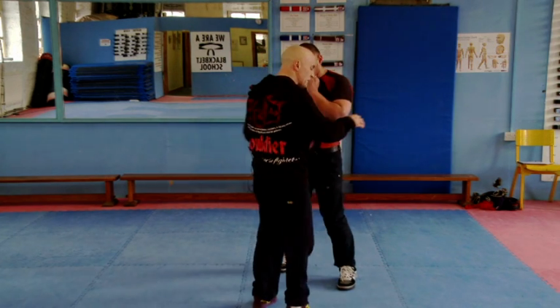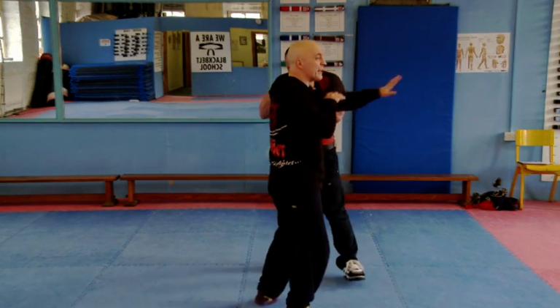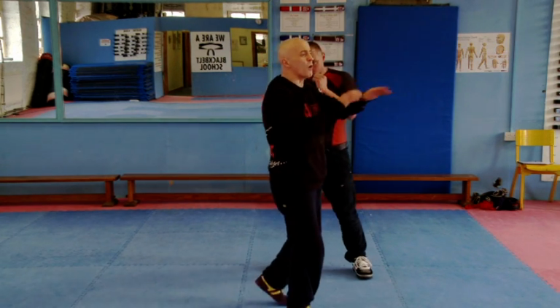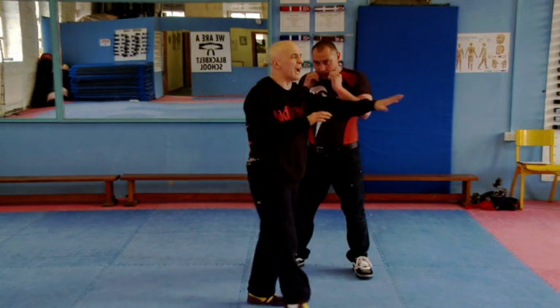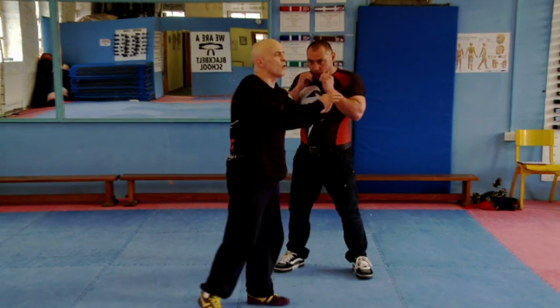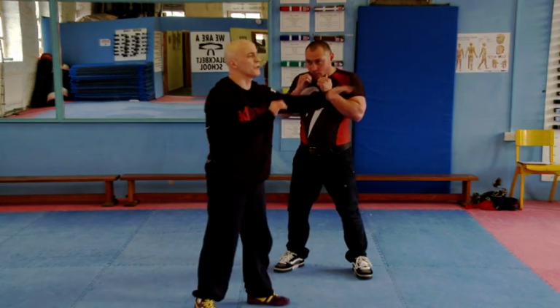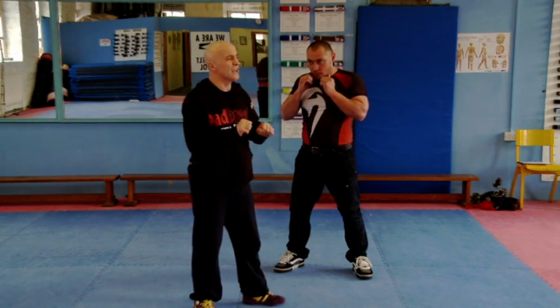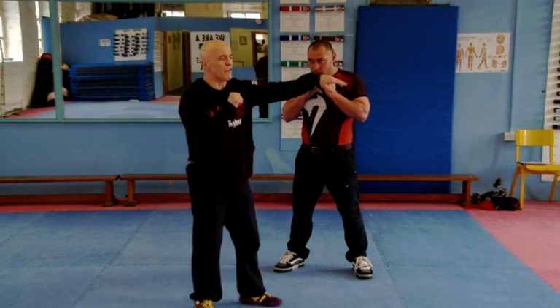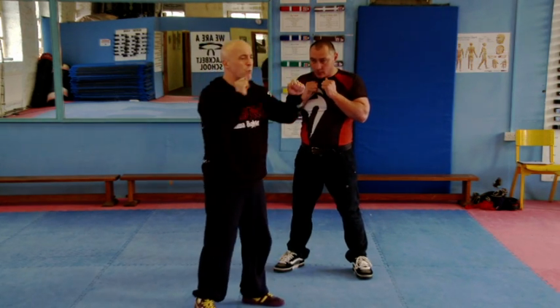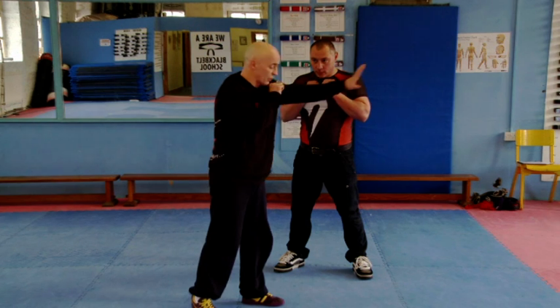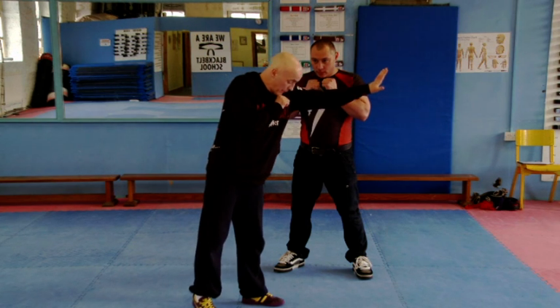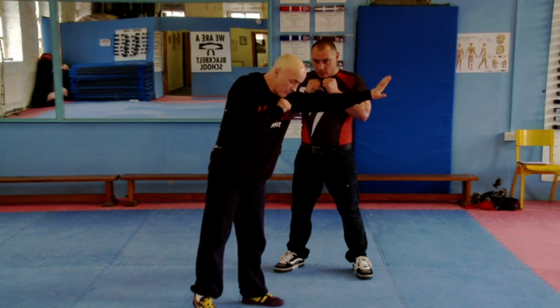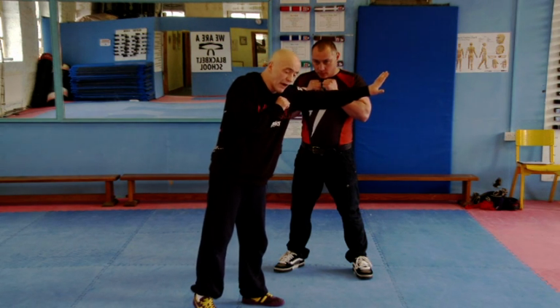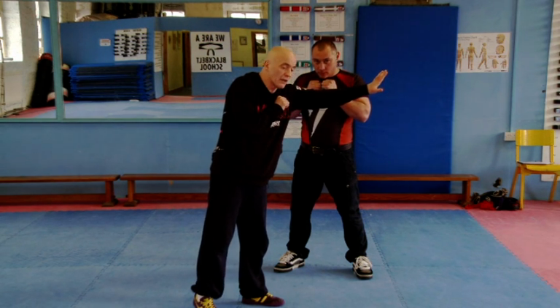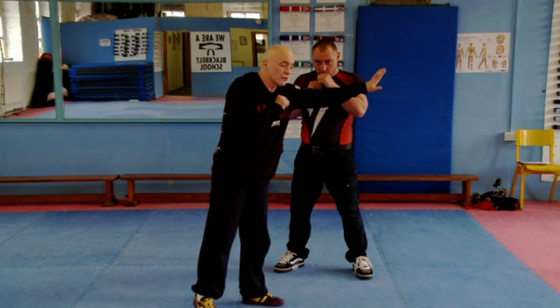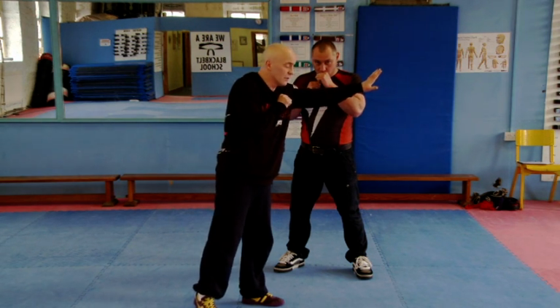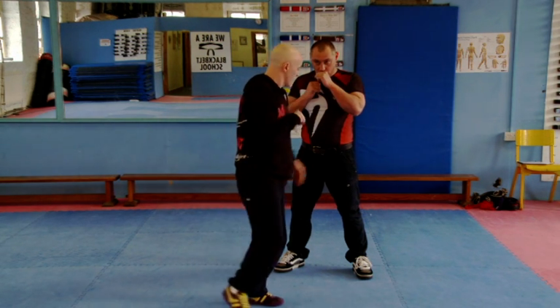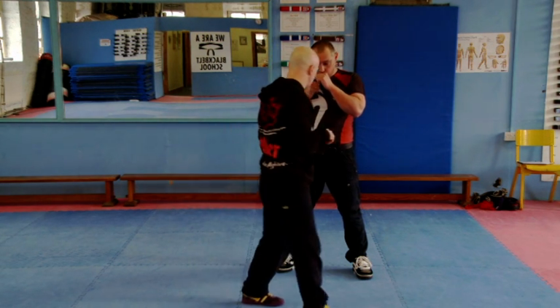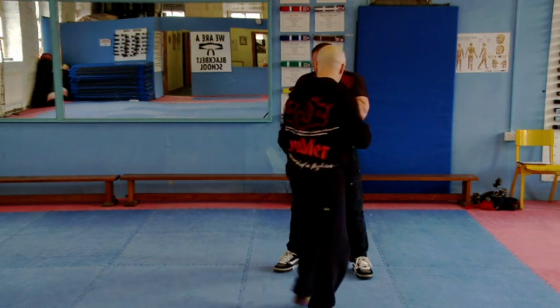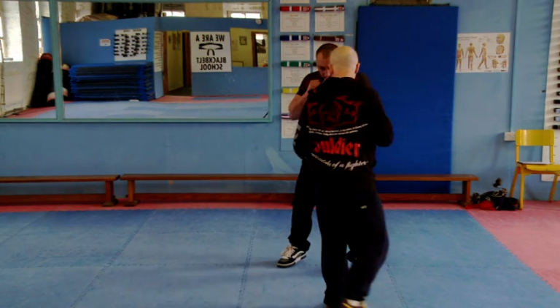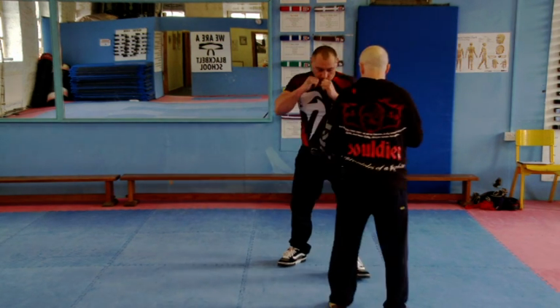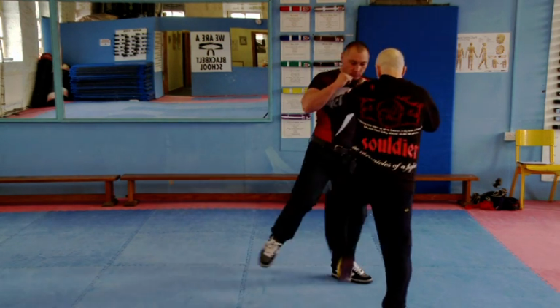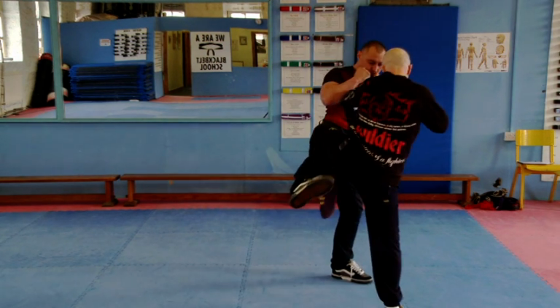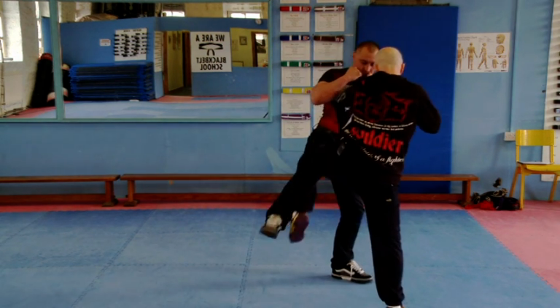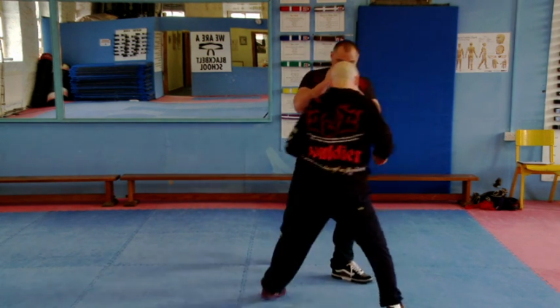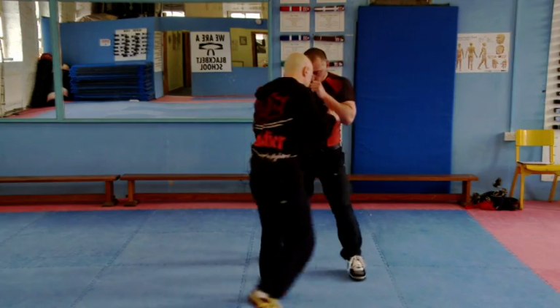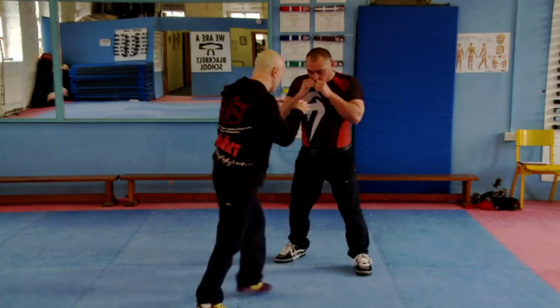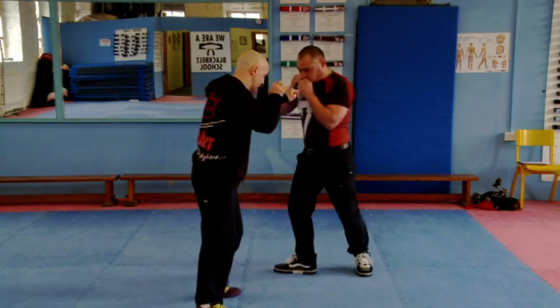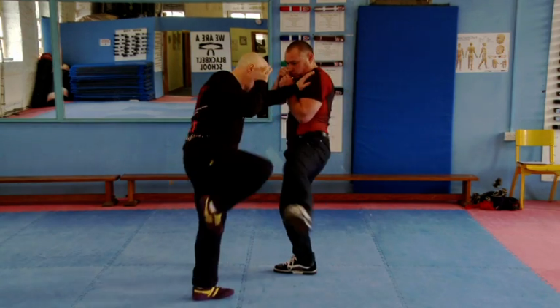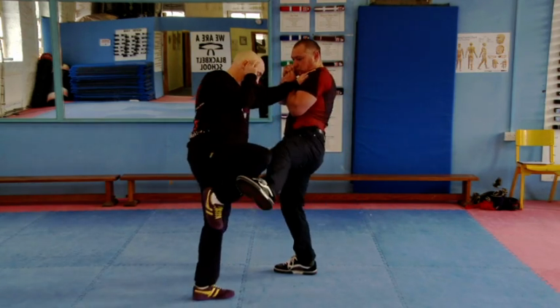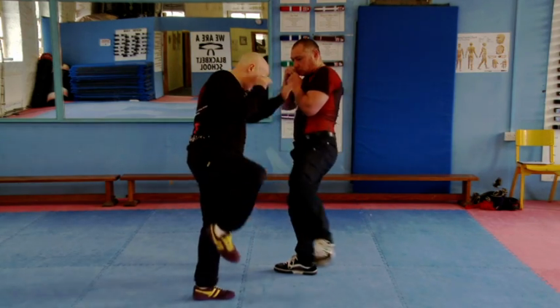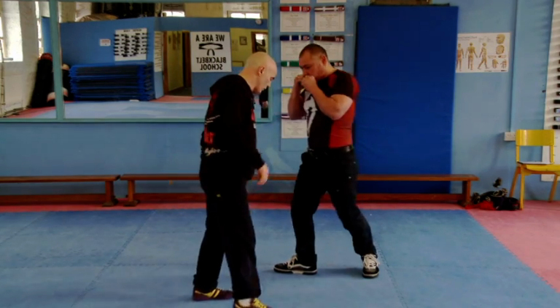Notice my hands always kind of go out — even if I don't punch, I'm keeping him away. So as he kicks, like so.